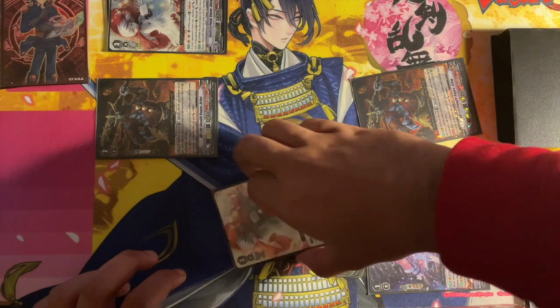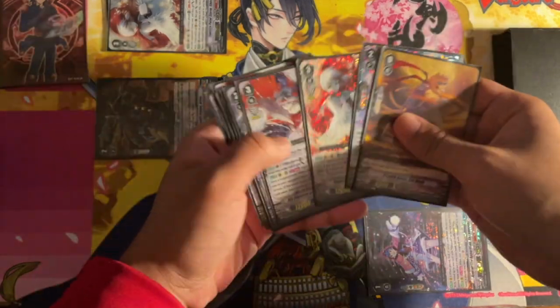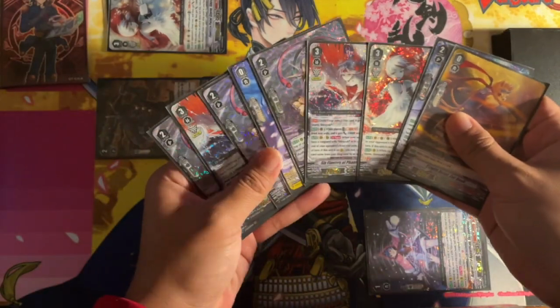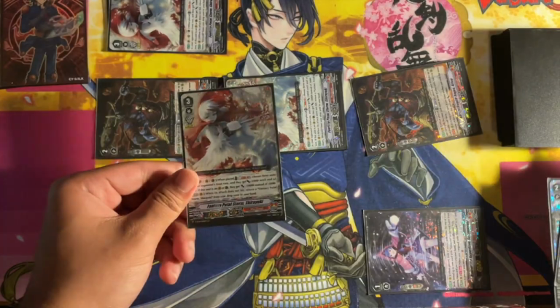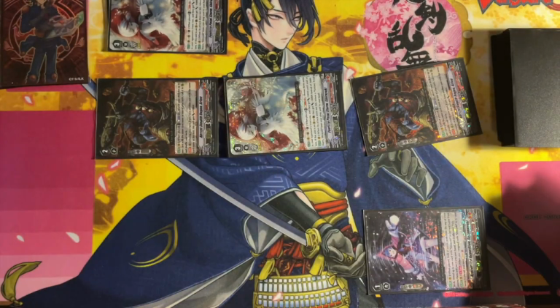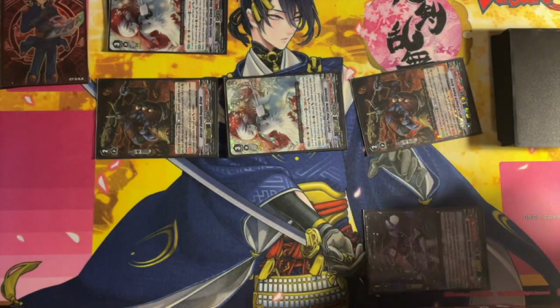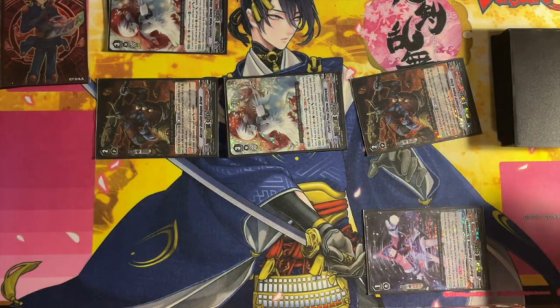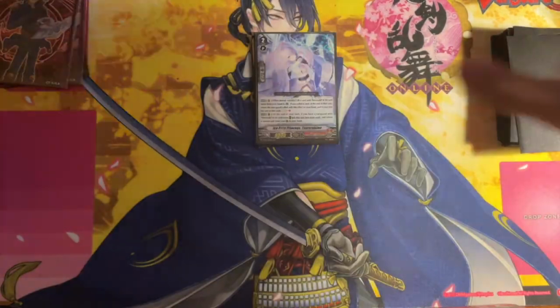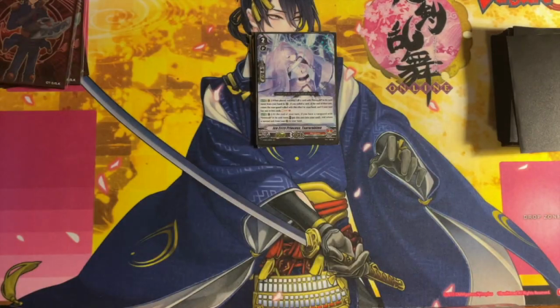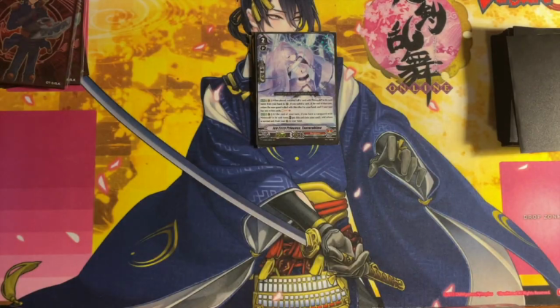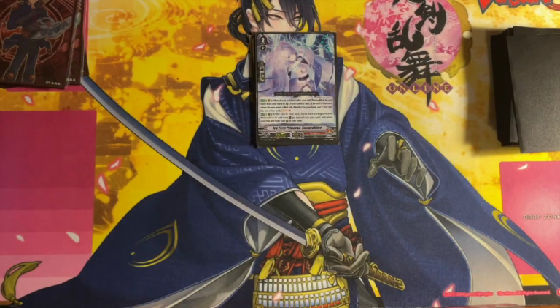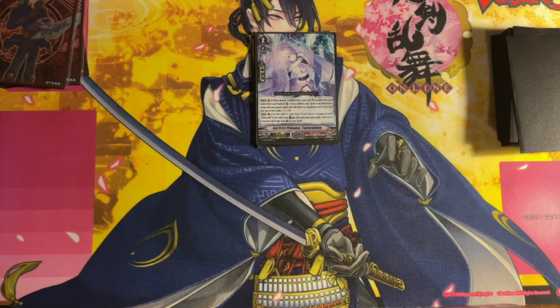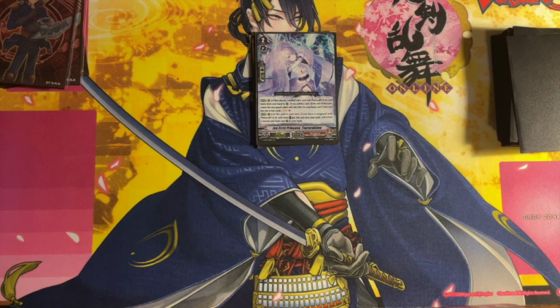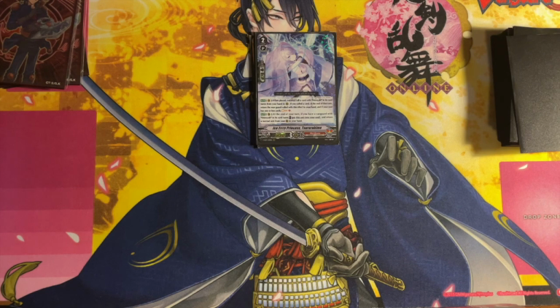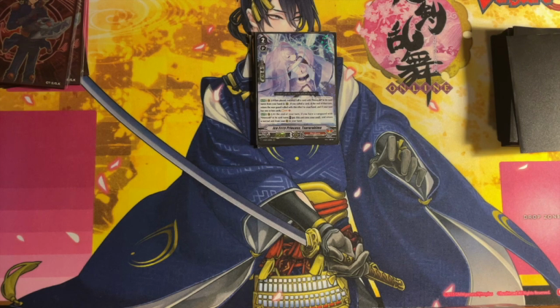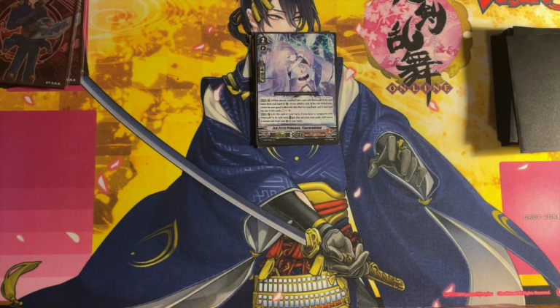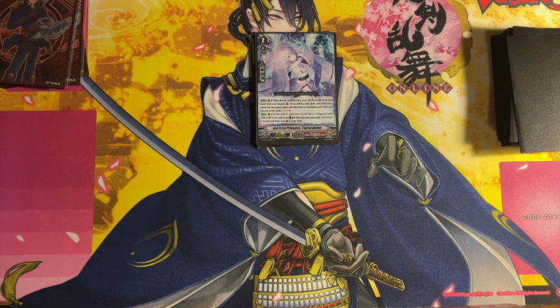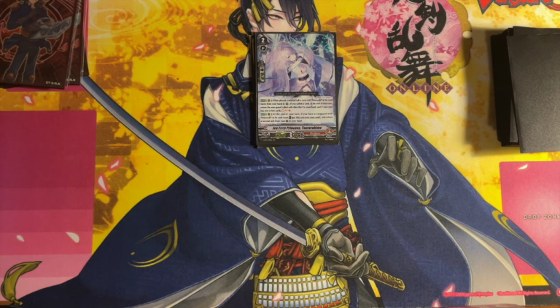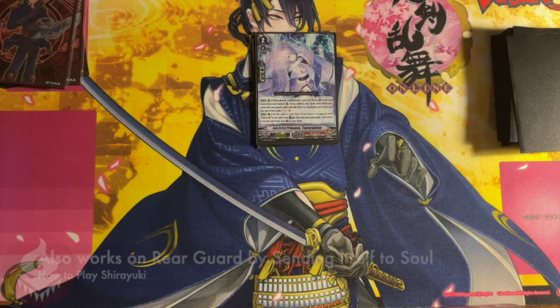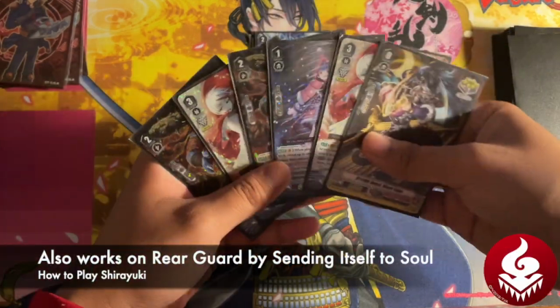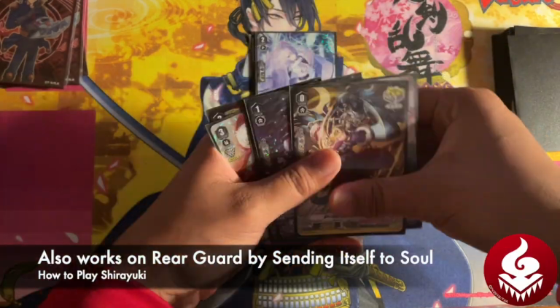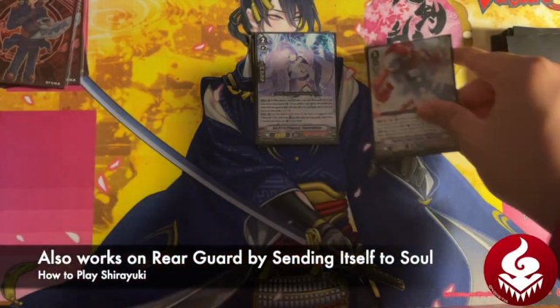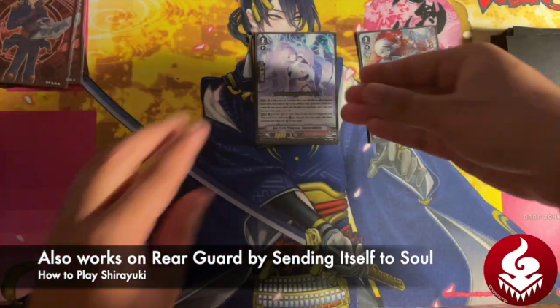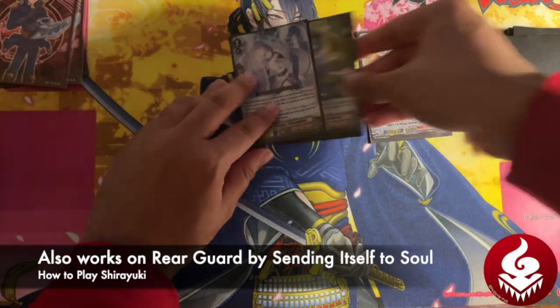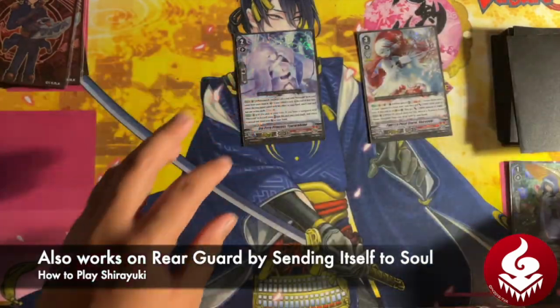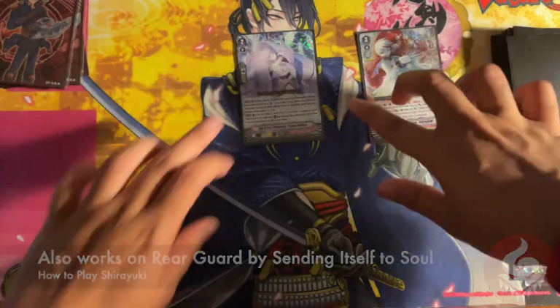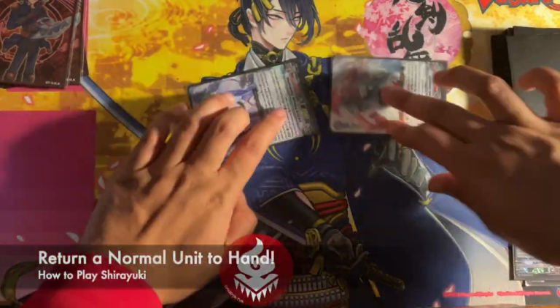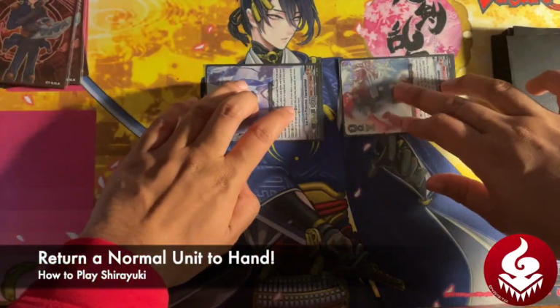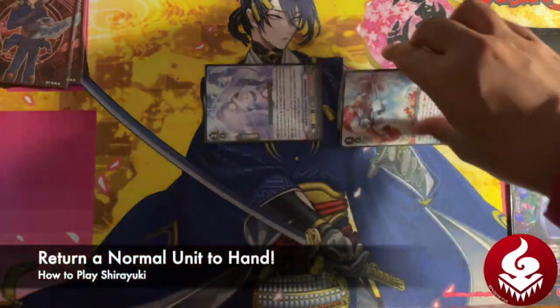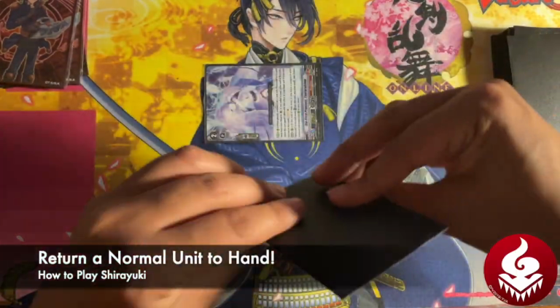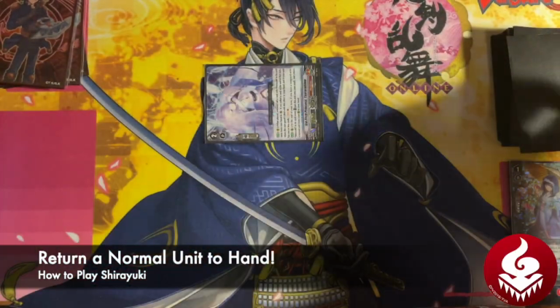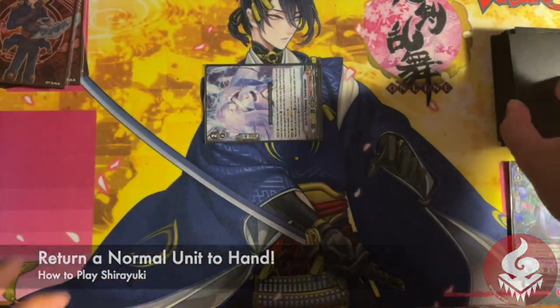Sora Ahime, when placed on vanguard circle, lets you superior call a Shiryuki from hand, and at the end of turn, return it to hand. If you have one or less soul, you can soul charge one, helping us get soul so we can reuse our Shiryuki effects.